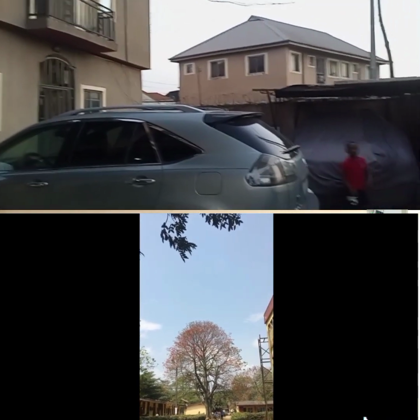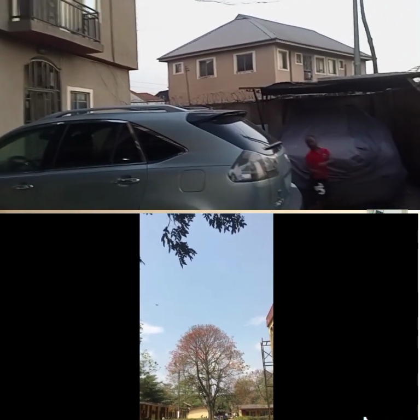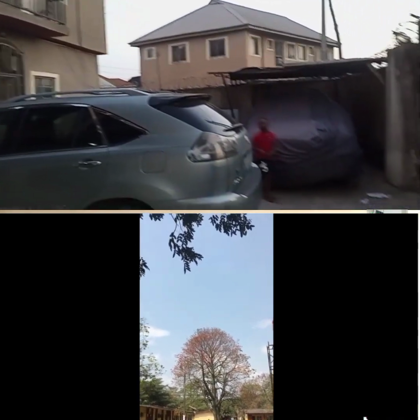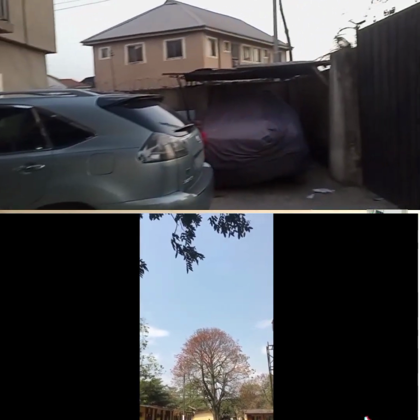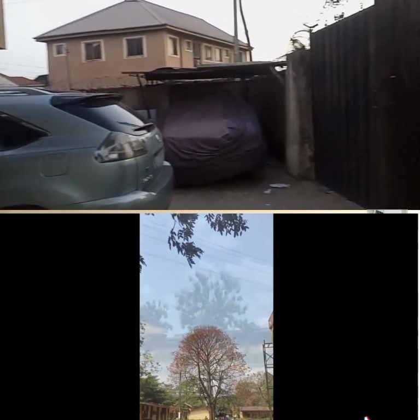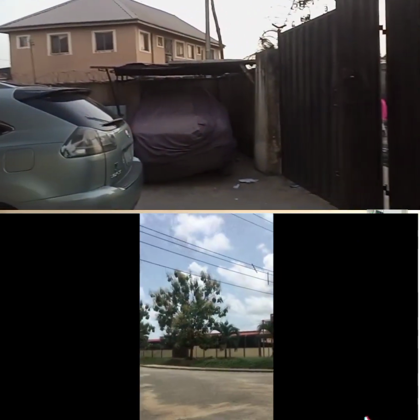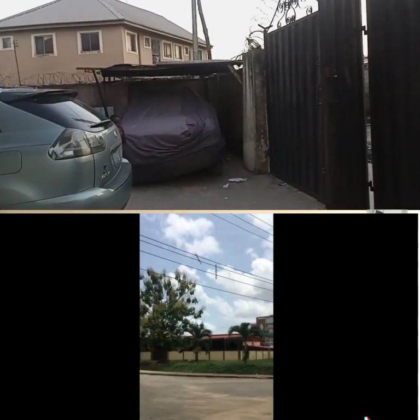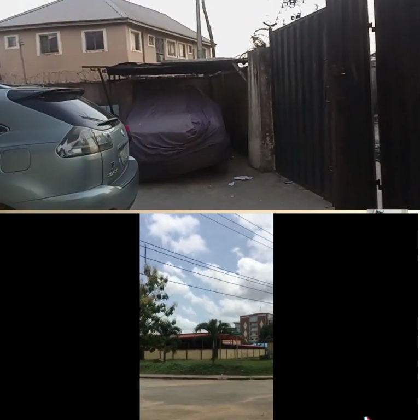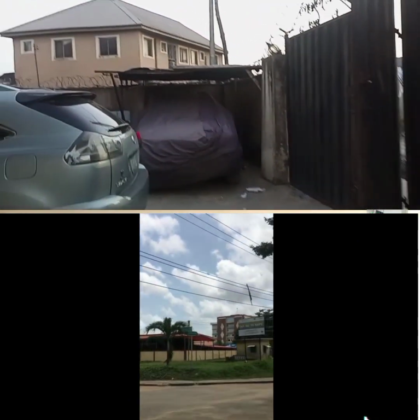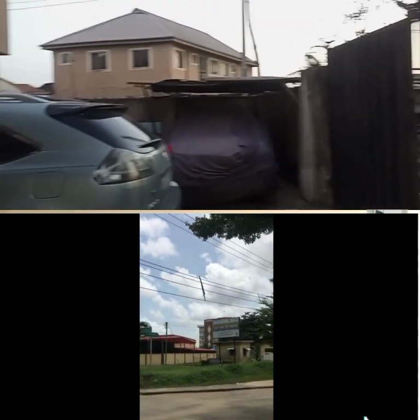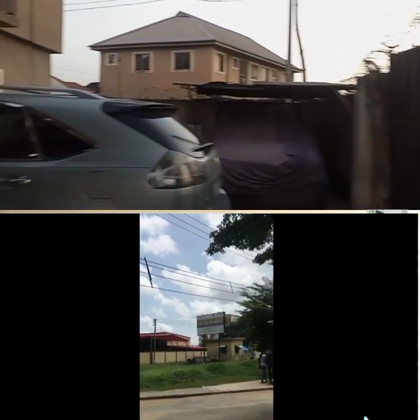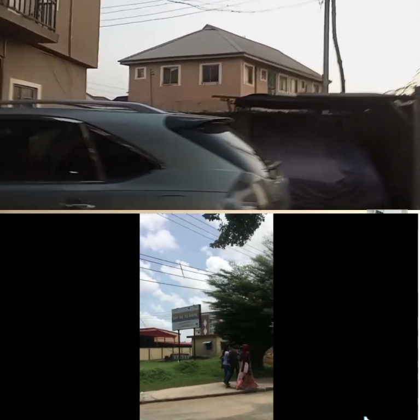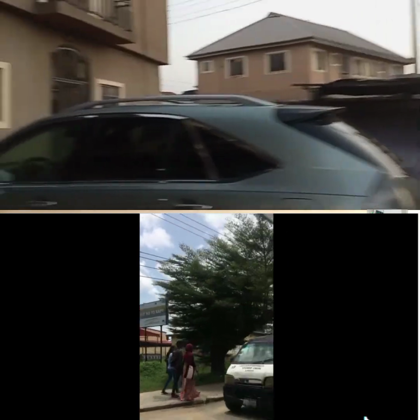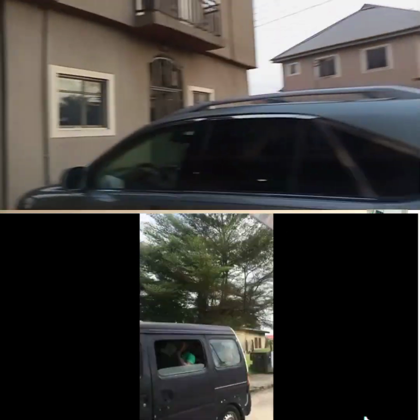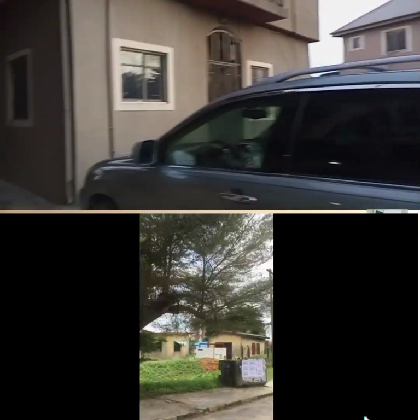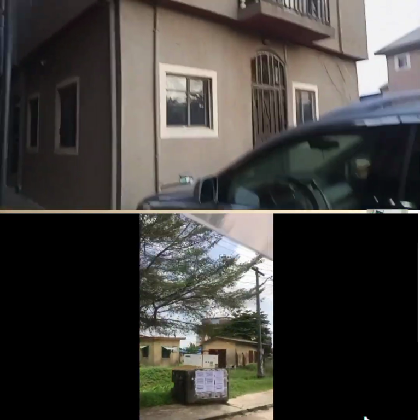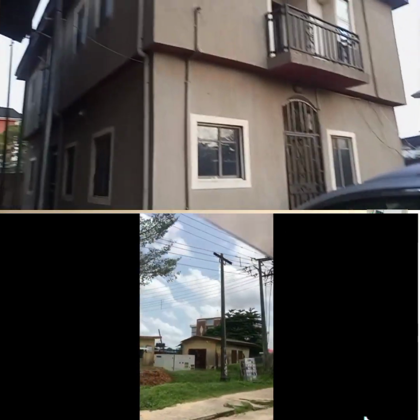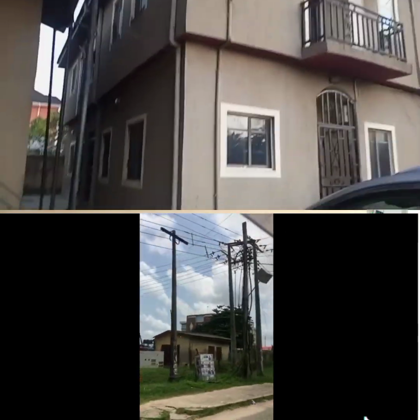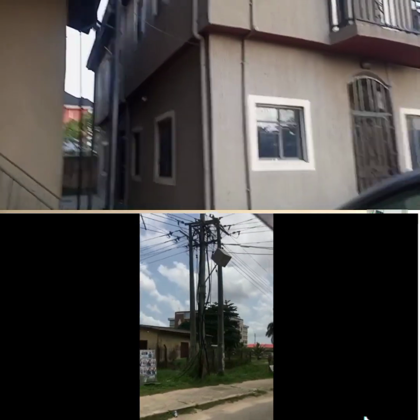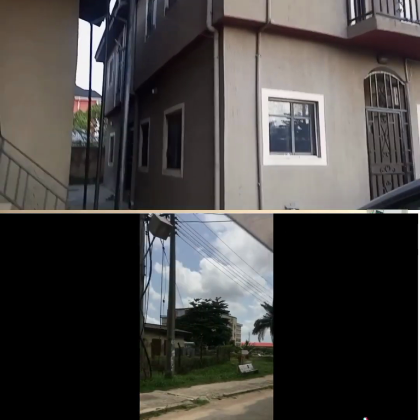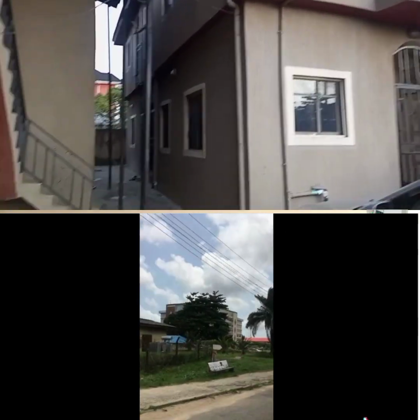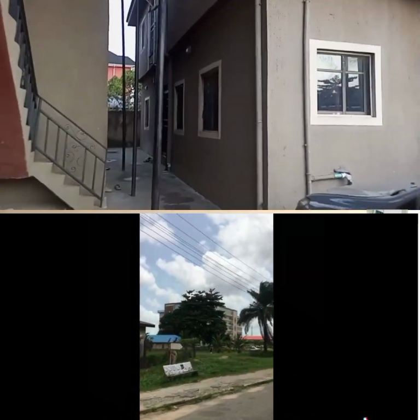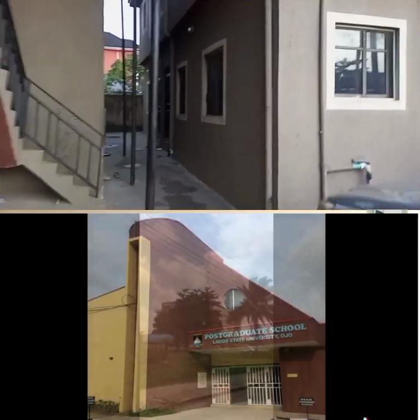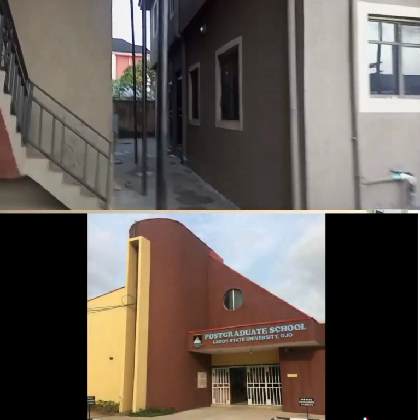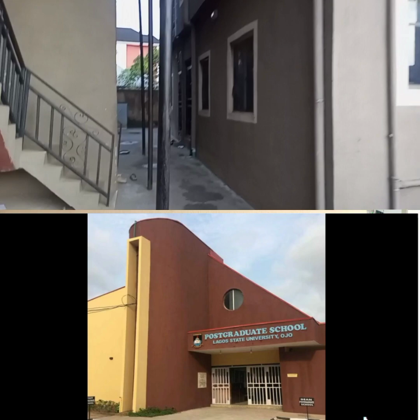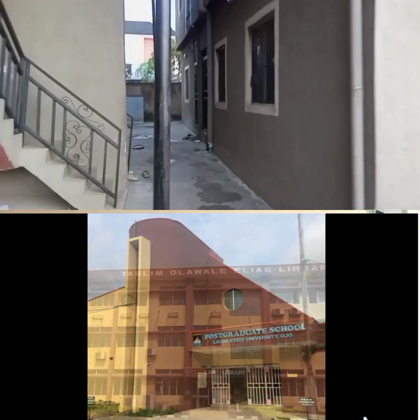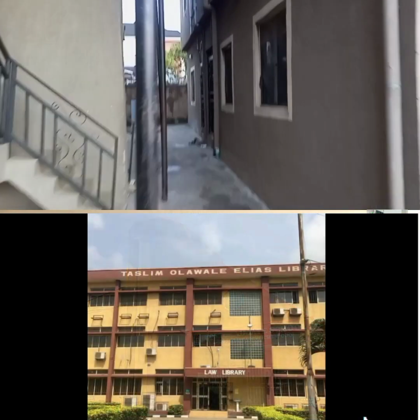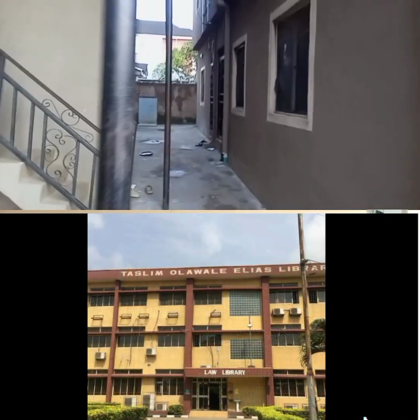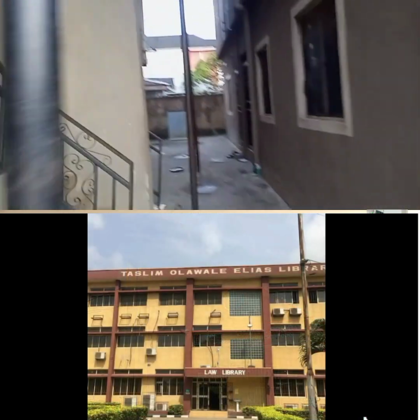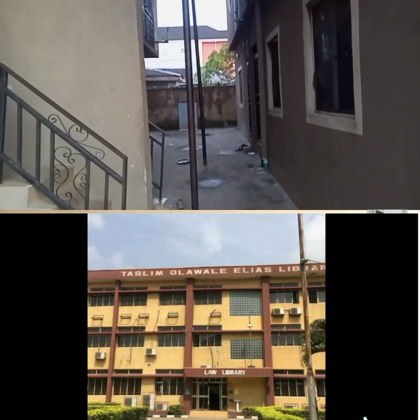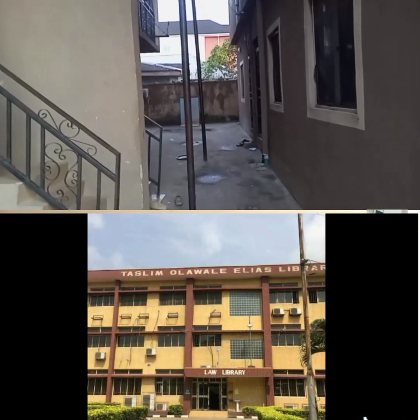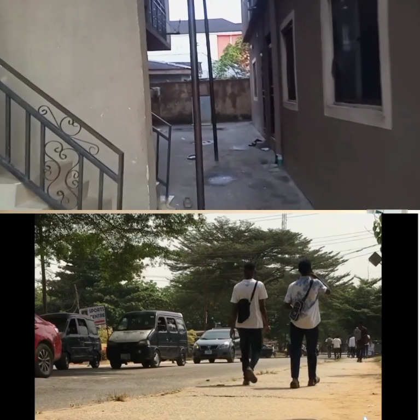It's in a built-up environment where people are living, a lot of business is going on, a lot of massive development over there, and students are living in this apartment you are seeing — fully occupied.